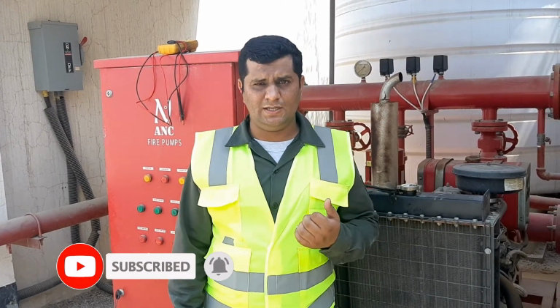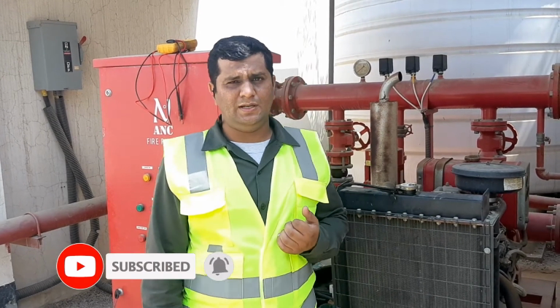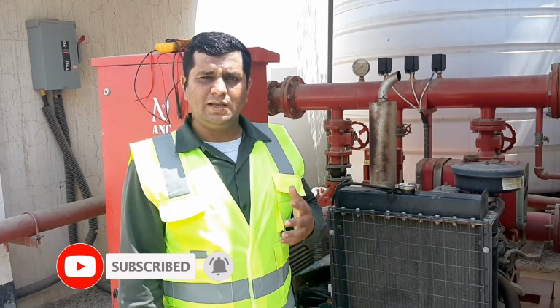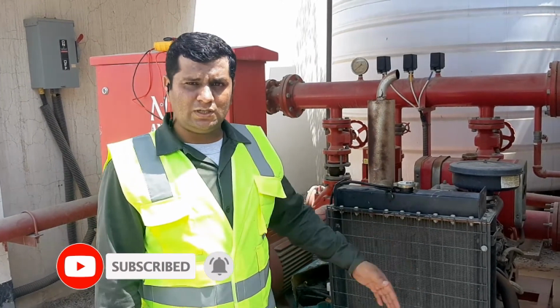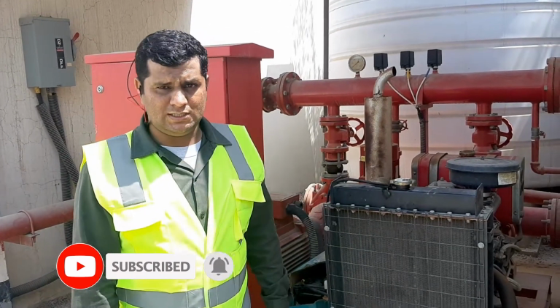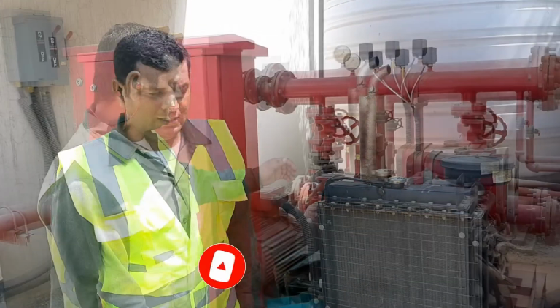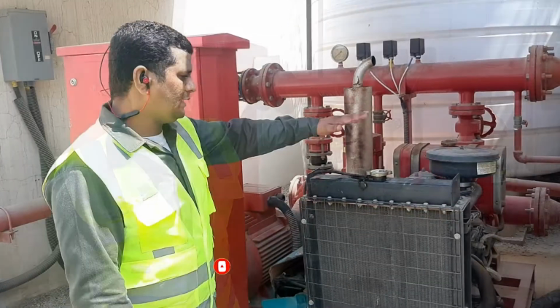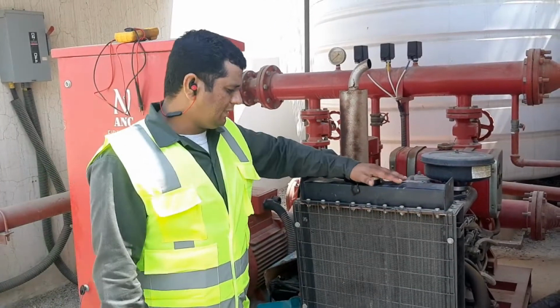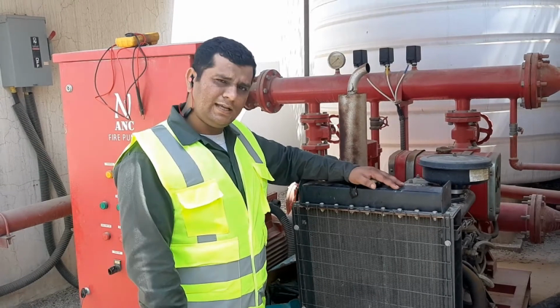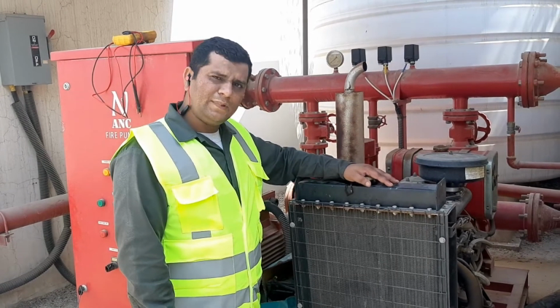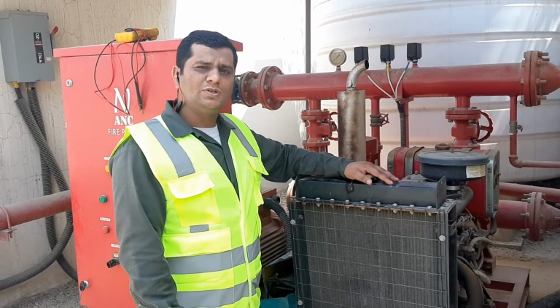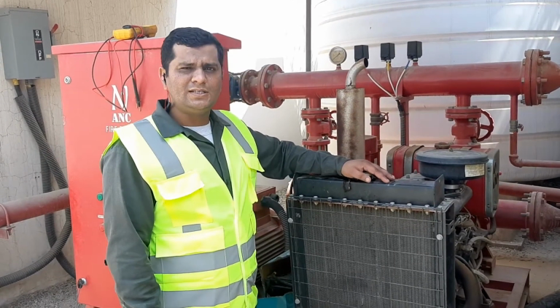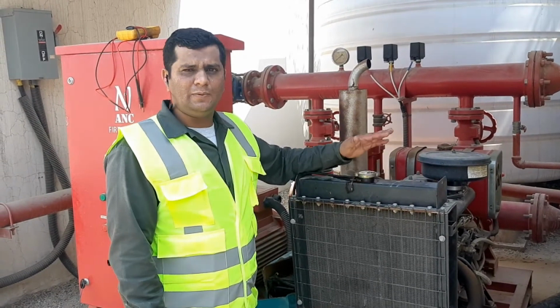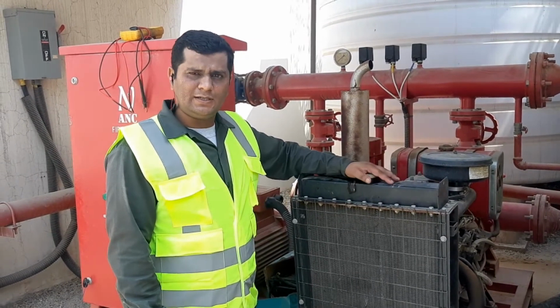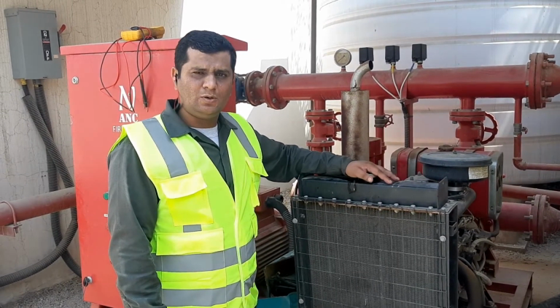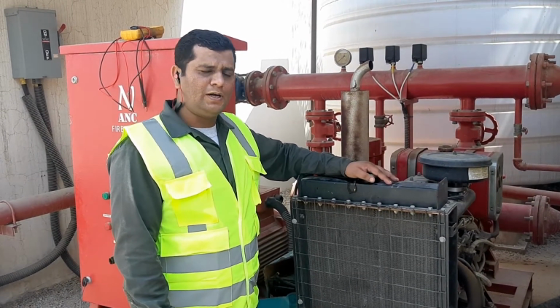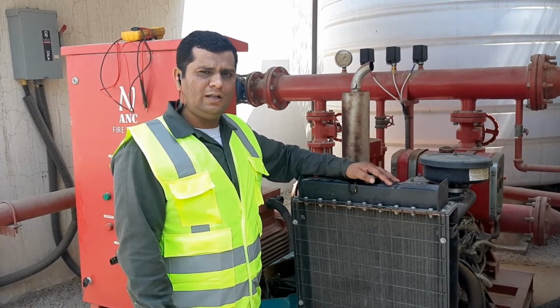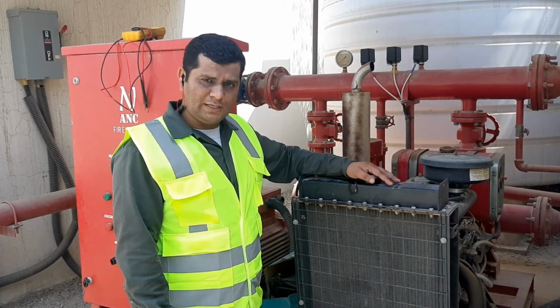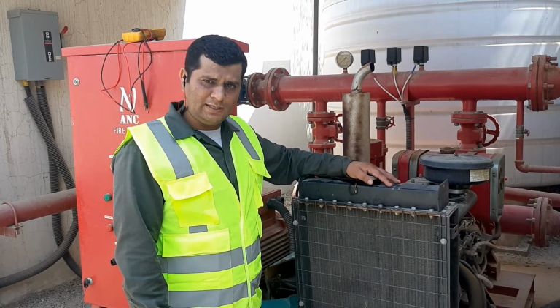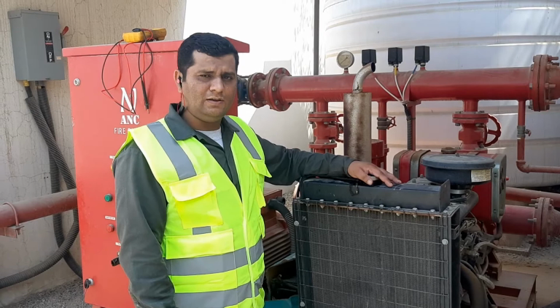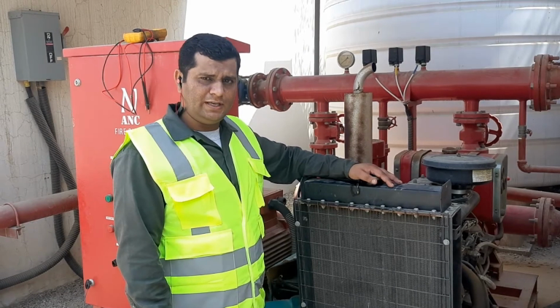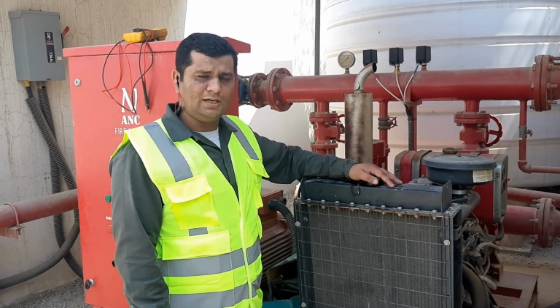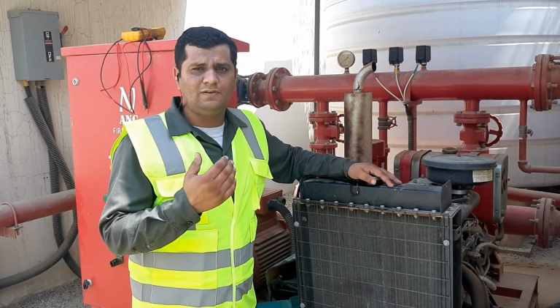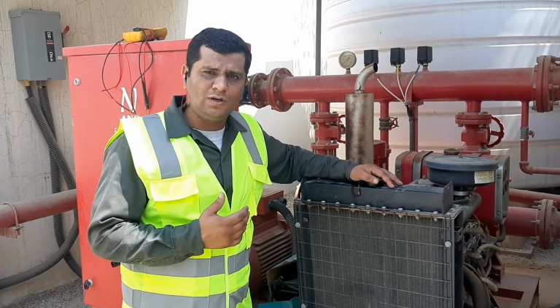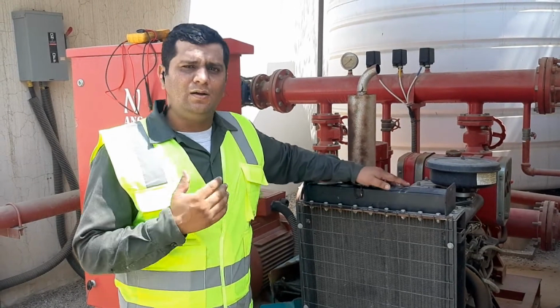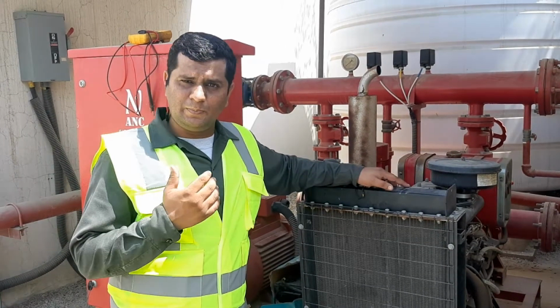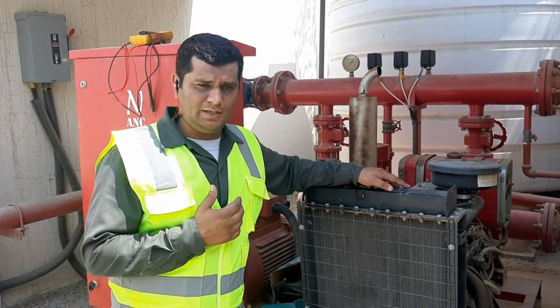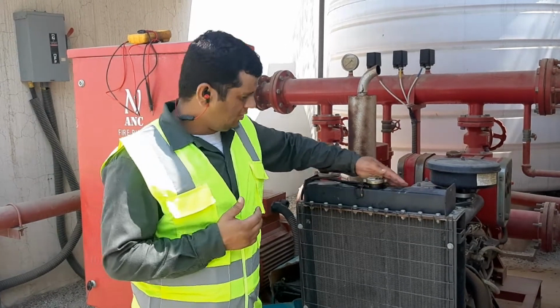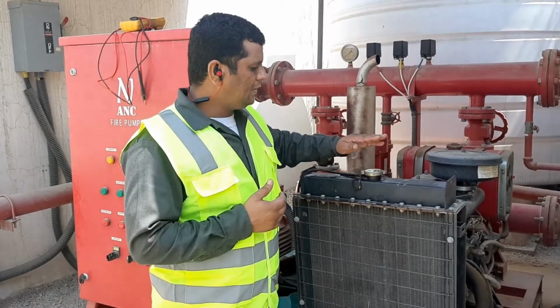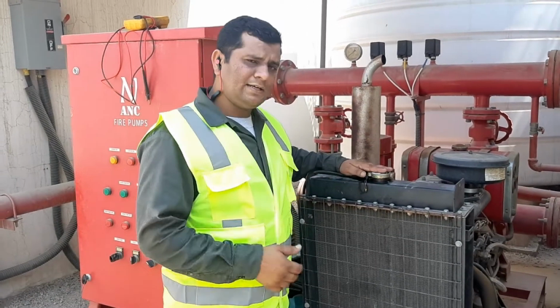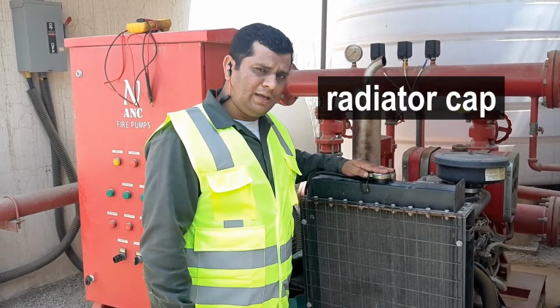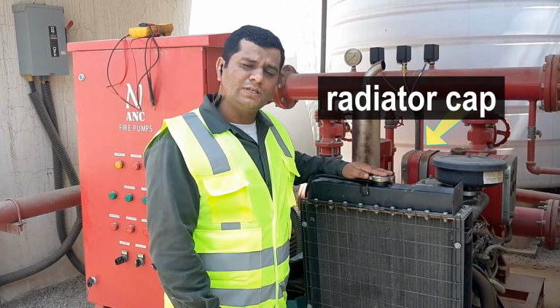Before starting the pump, we need to check a few things. This is the radiator. We will check the water level. The water level should be at the correct level. If the level is low, we will add water to the radiator.